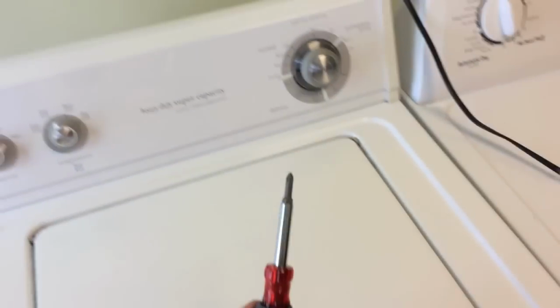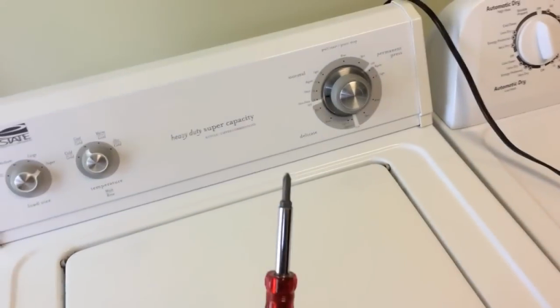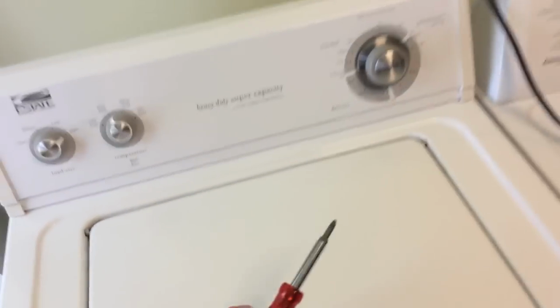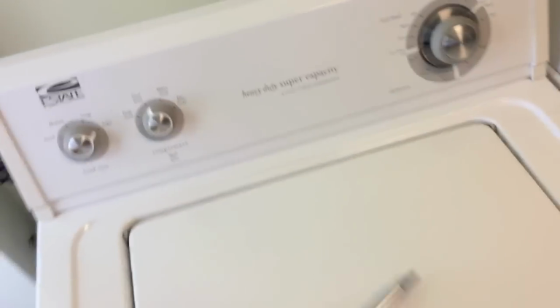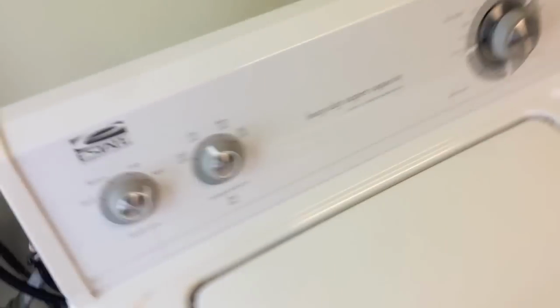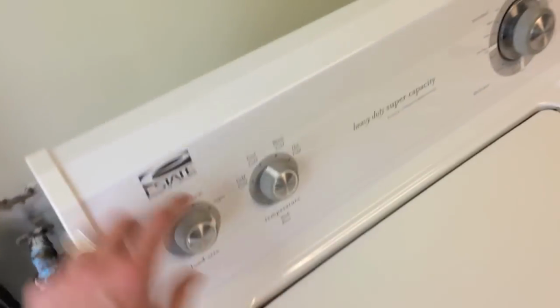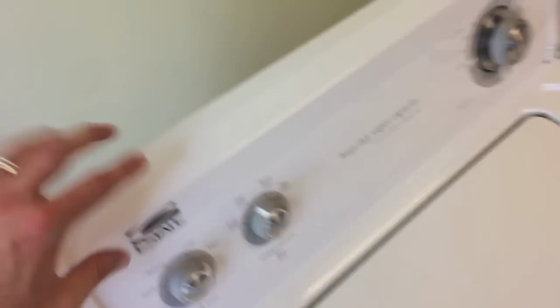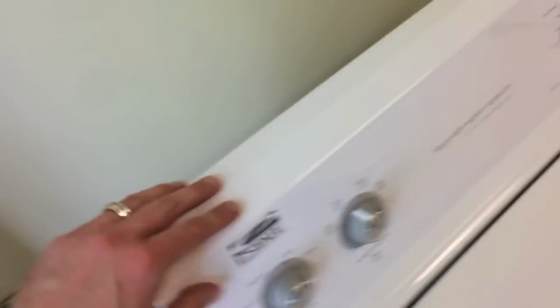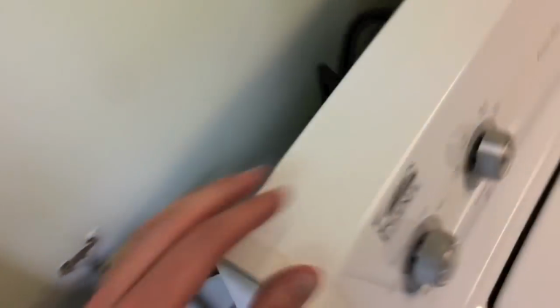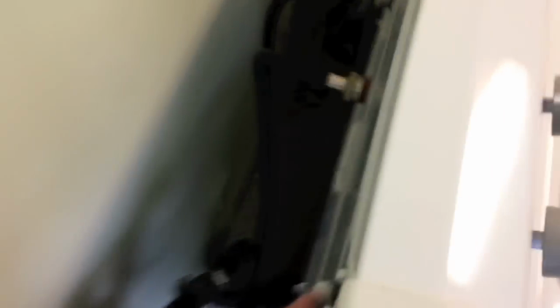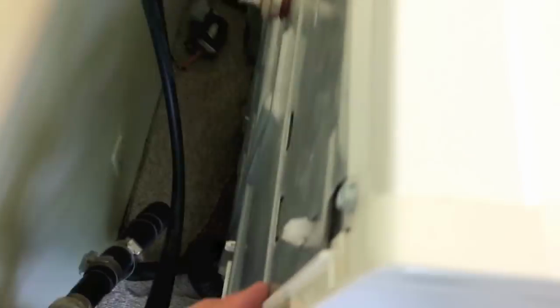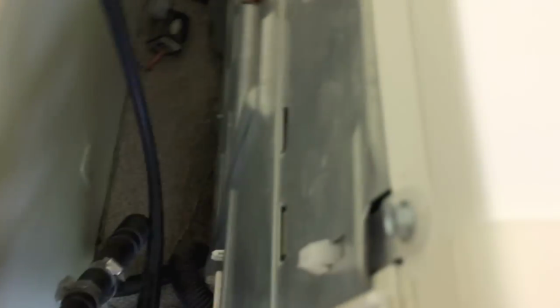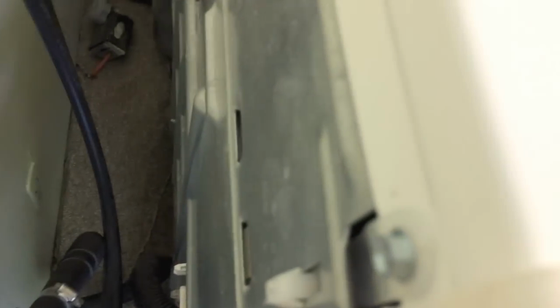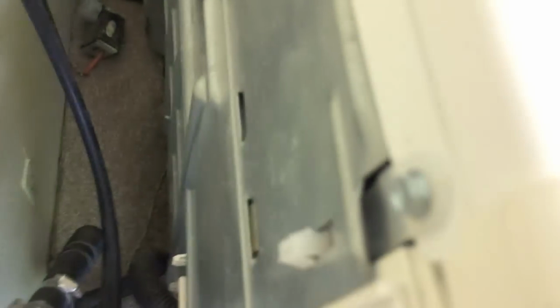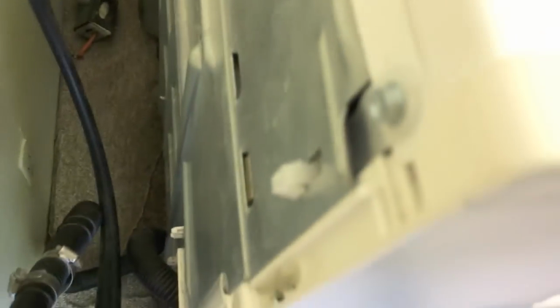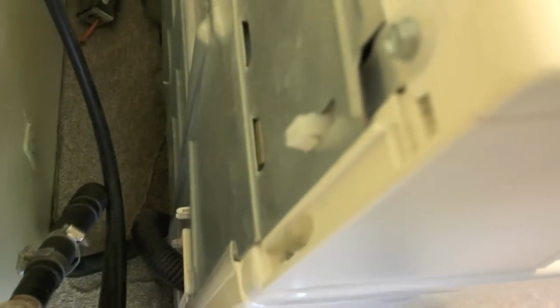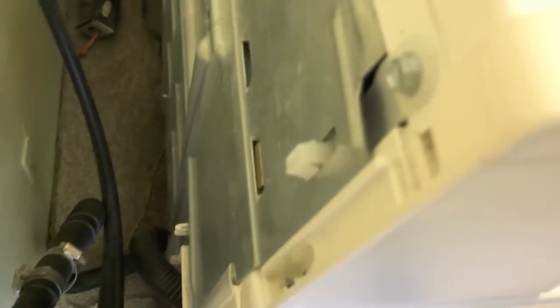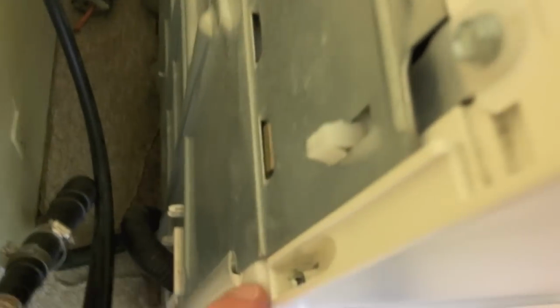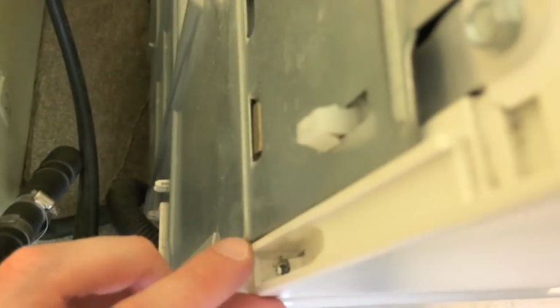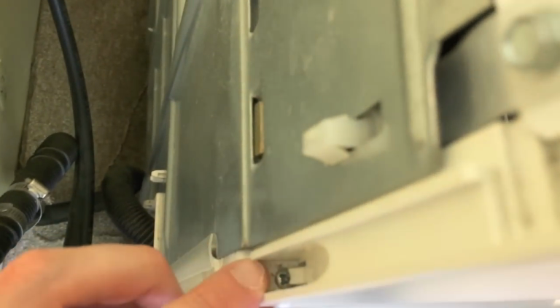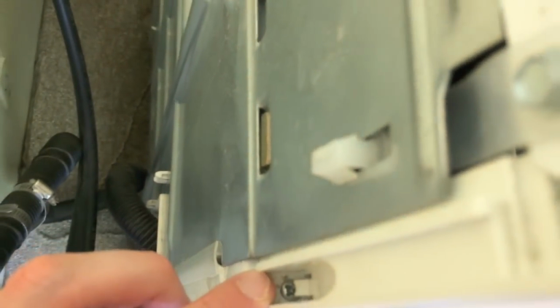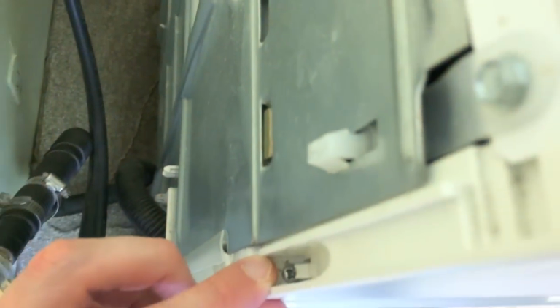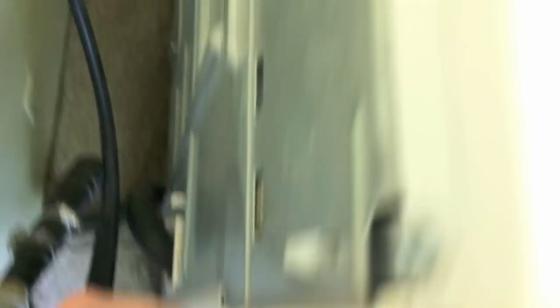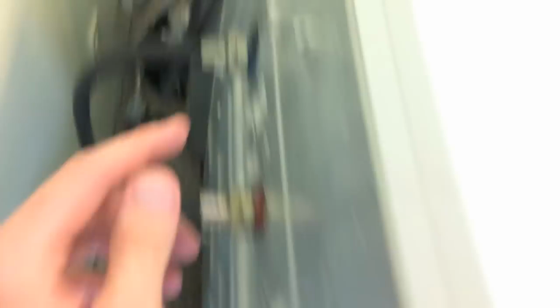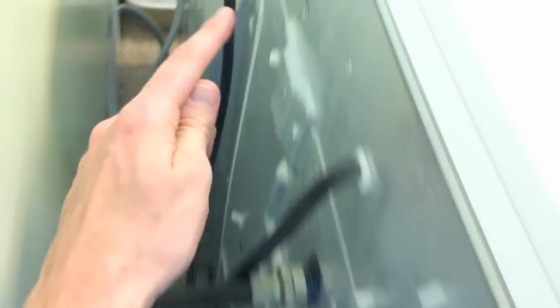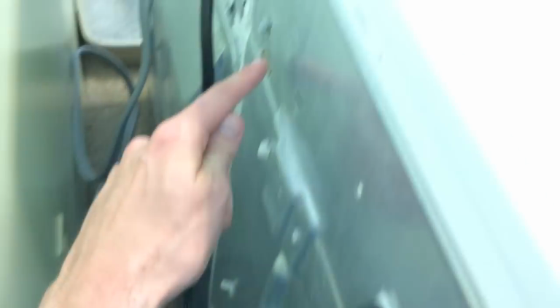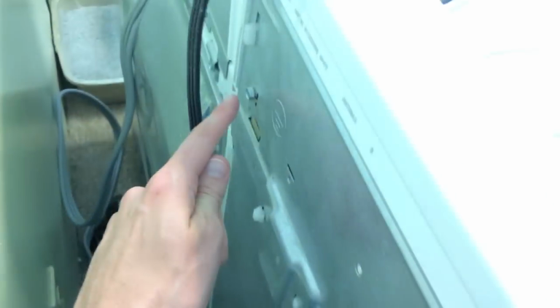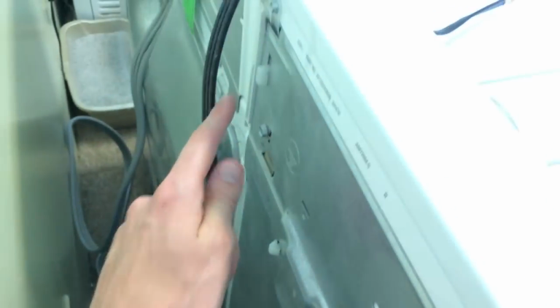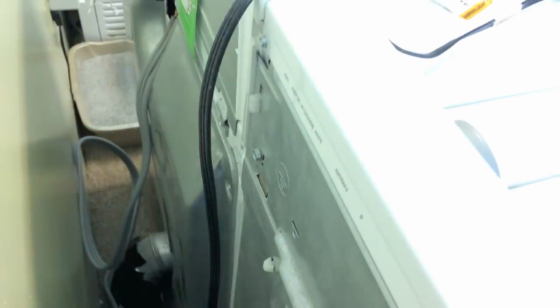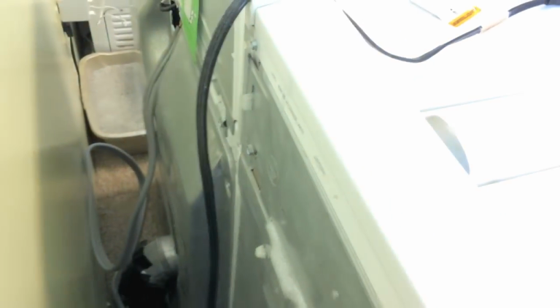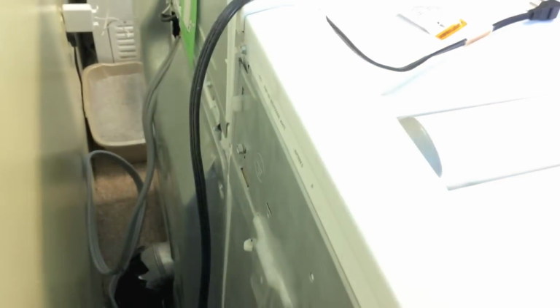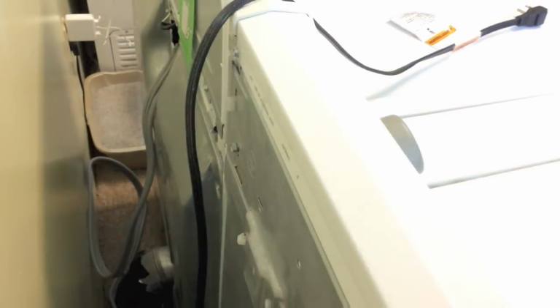Grab a Phillips screwdriver. On the back side of this top you will see a Phillips screw — one on this side and one on the opposite side. Go ahead and unscrew those and take them off.